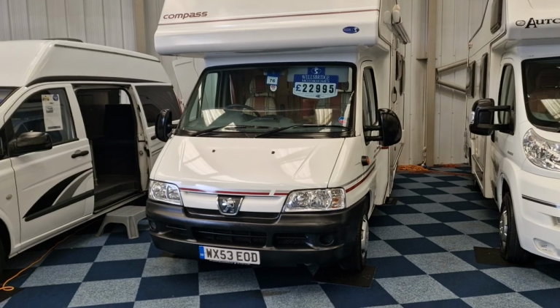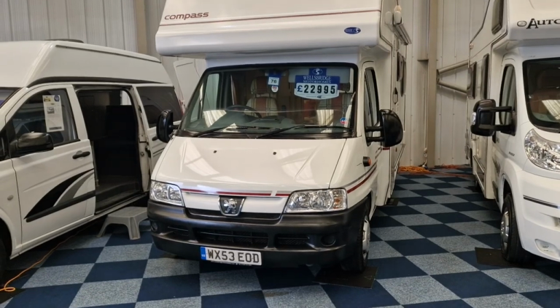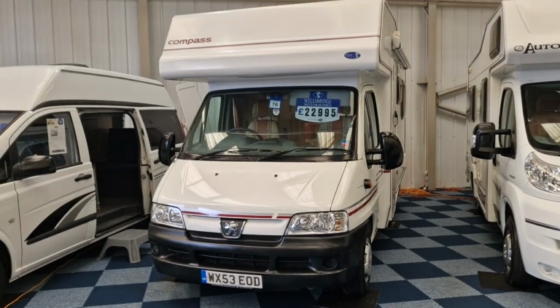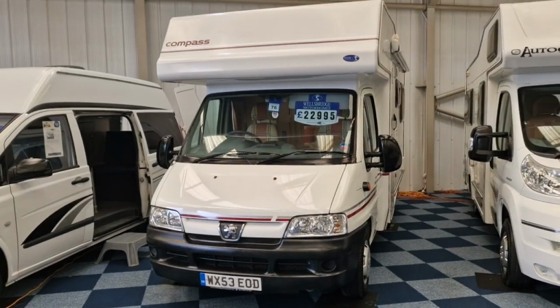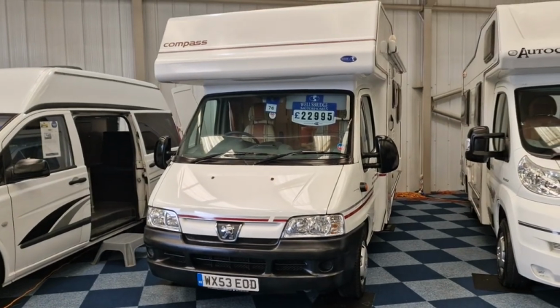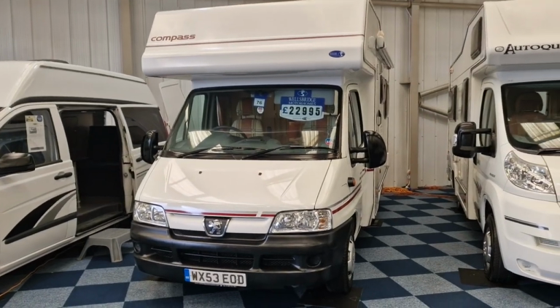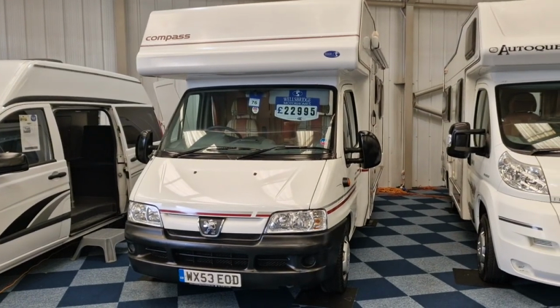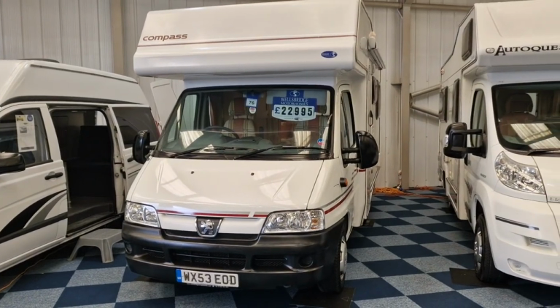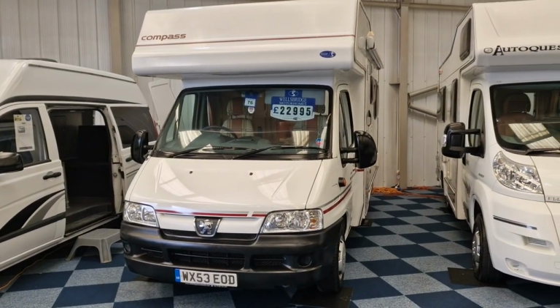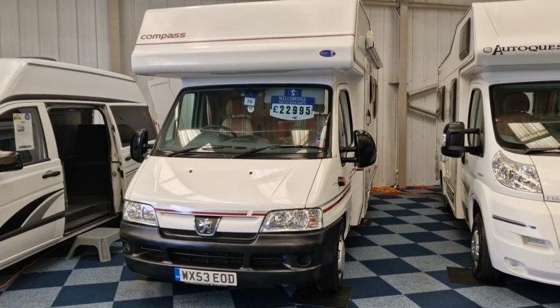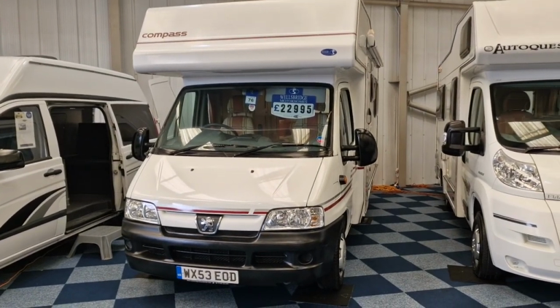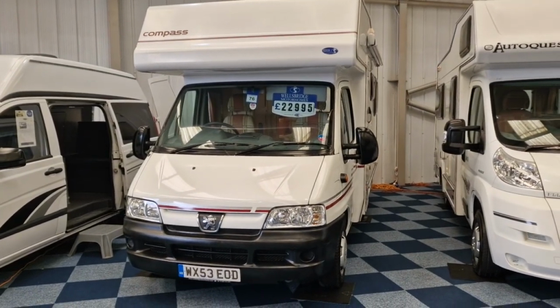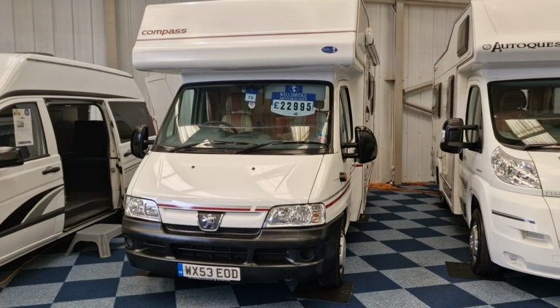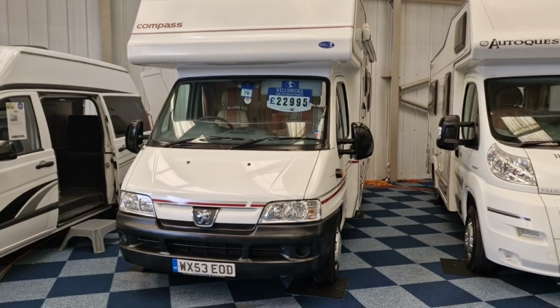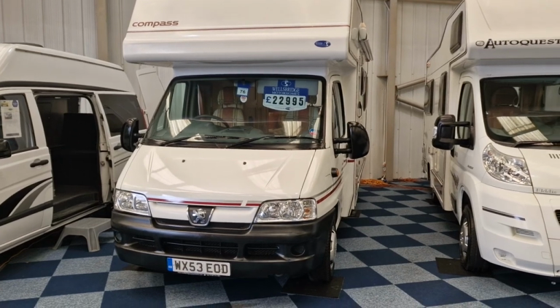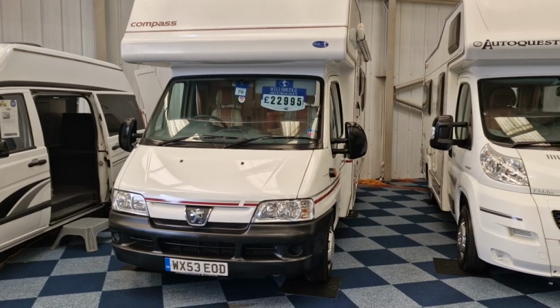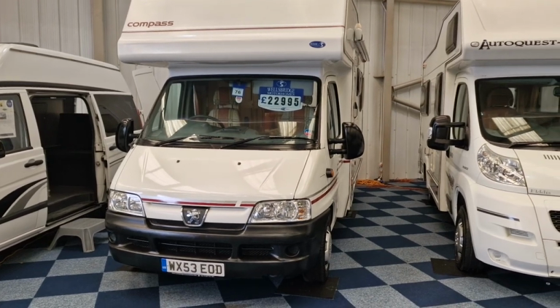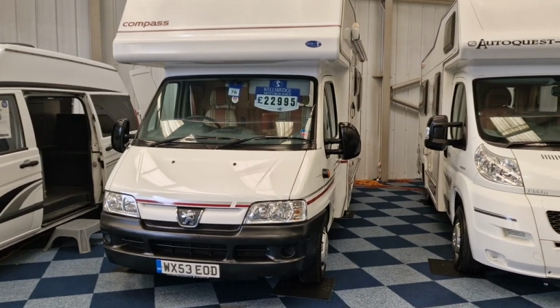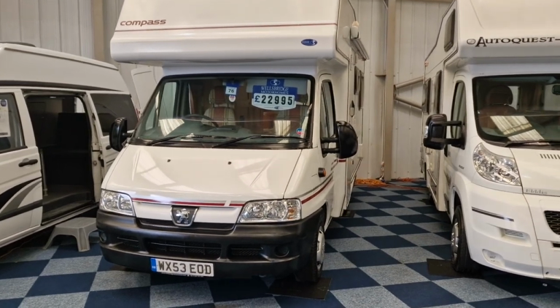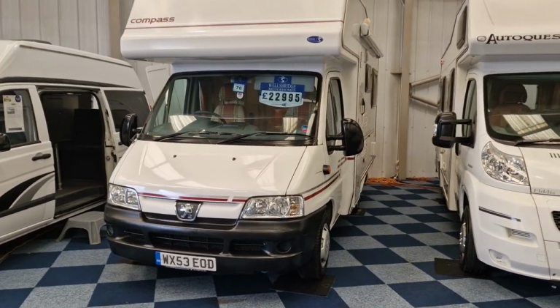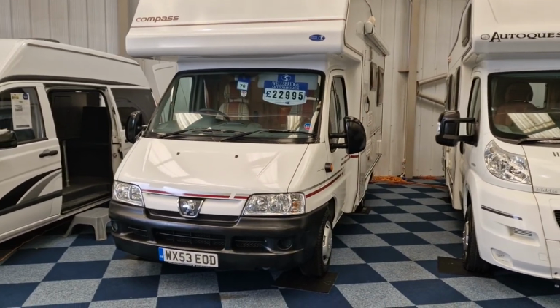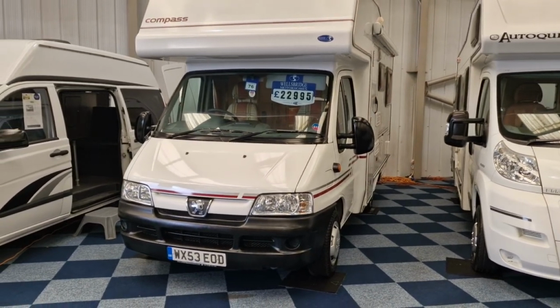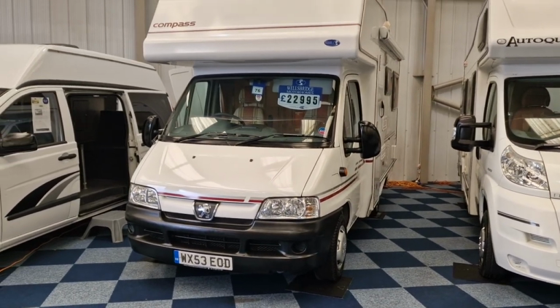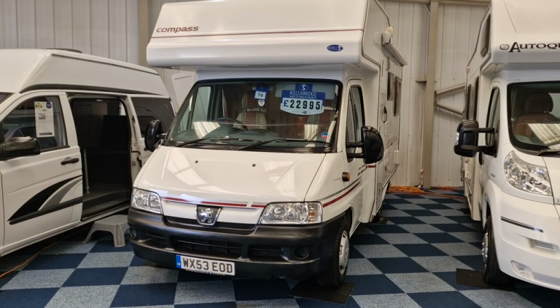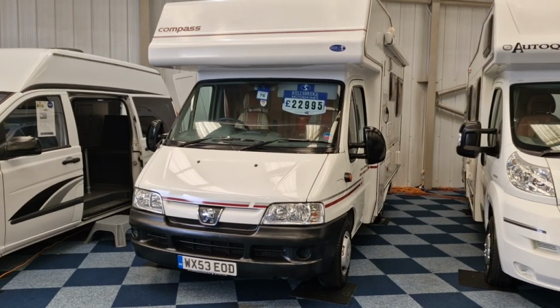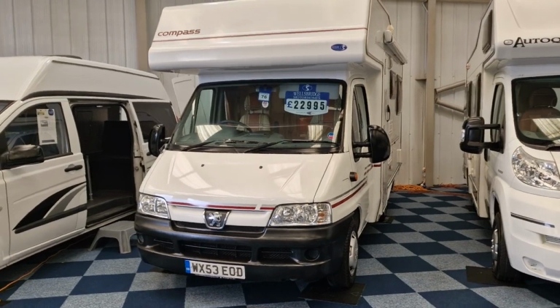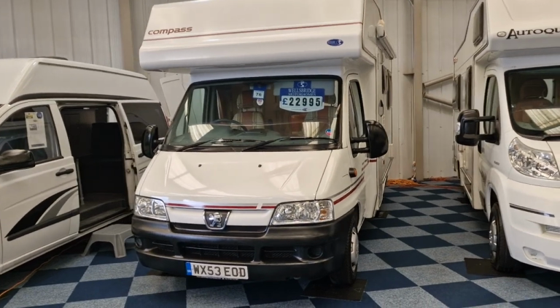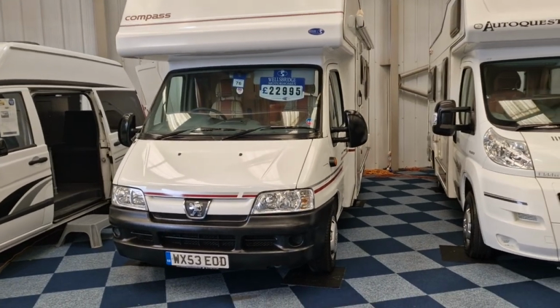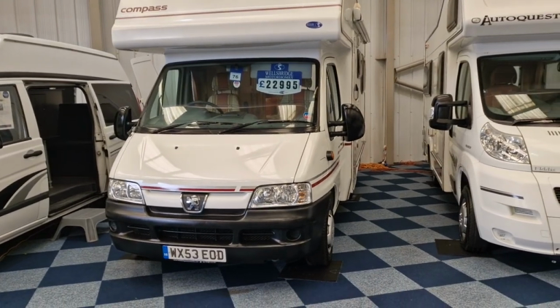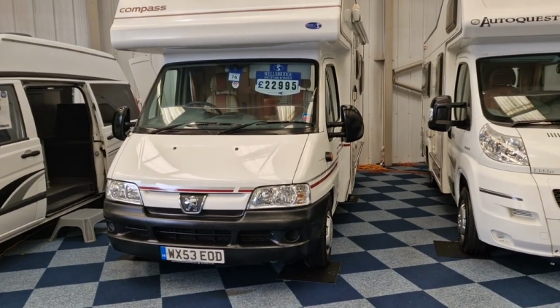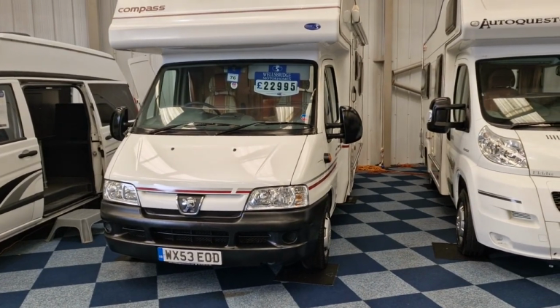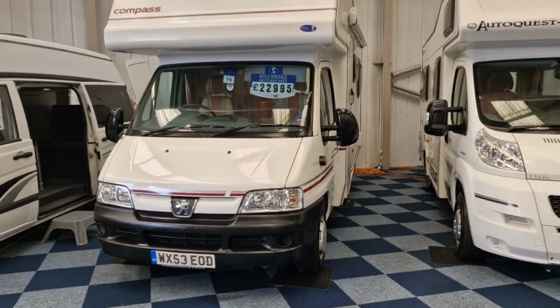Hello there, it's Myles here from Wales Bridge Motorhomes. I'm just doing you a quick video tour on the Compass Avant-Garde 200 on a Peugeot Boxer, up at £22,995 and it's a 2003.